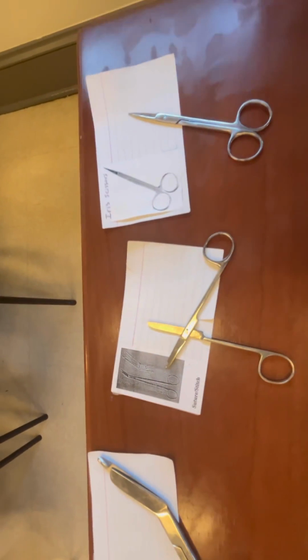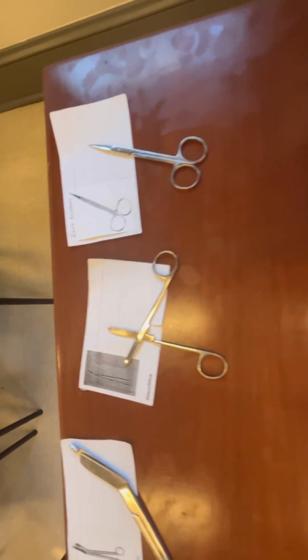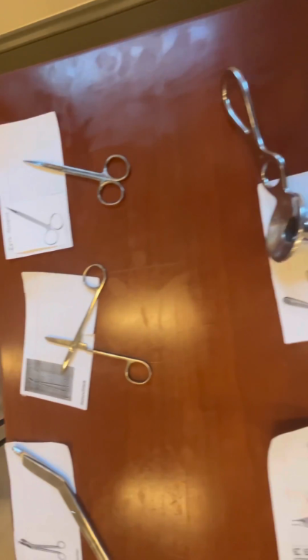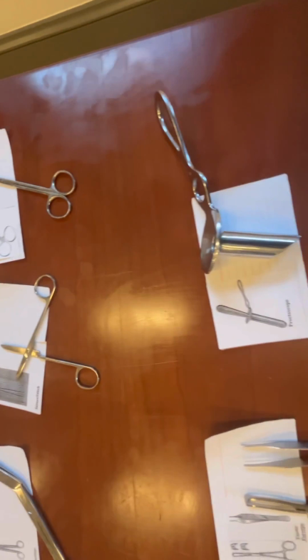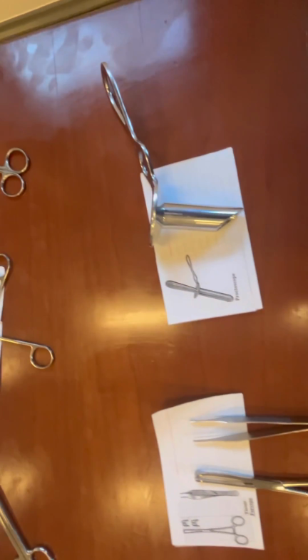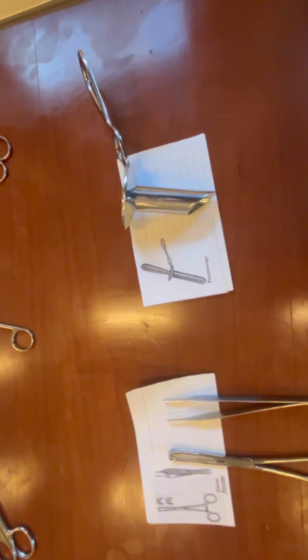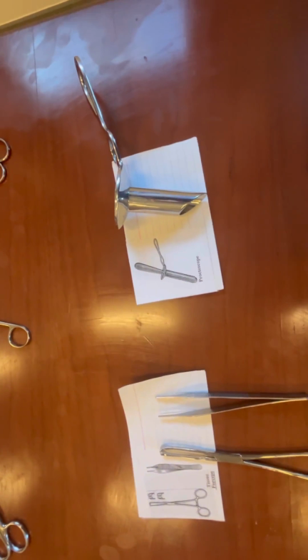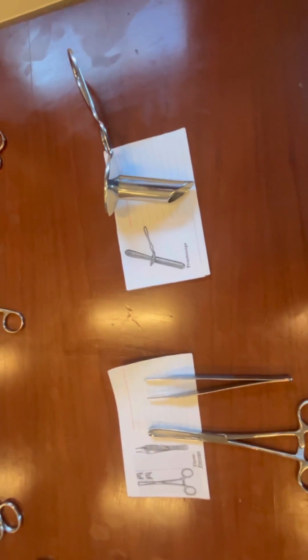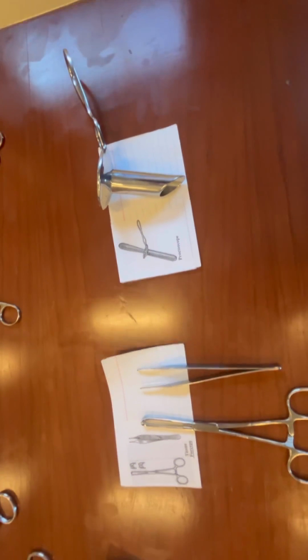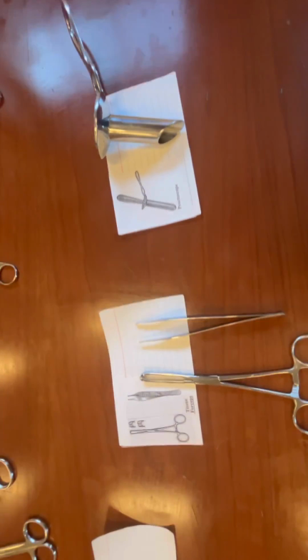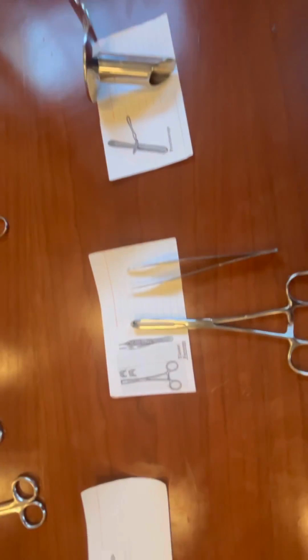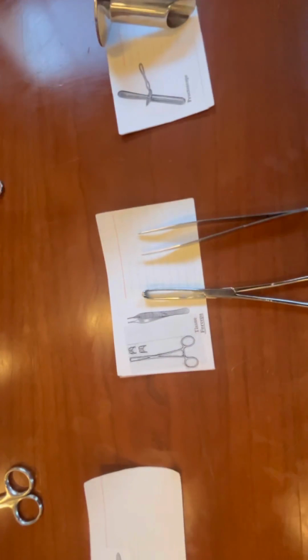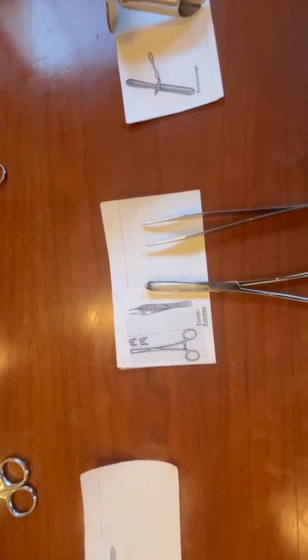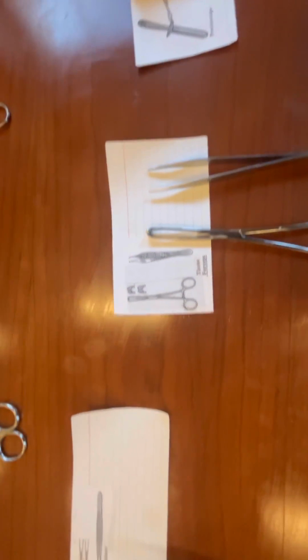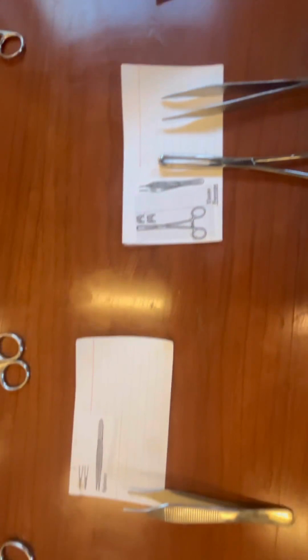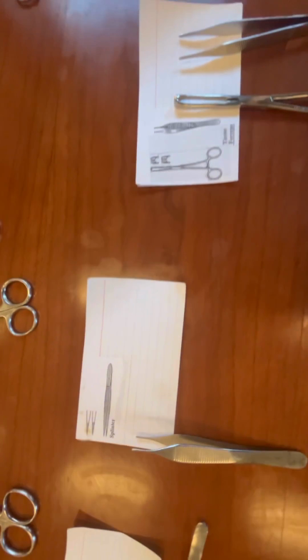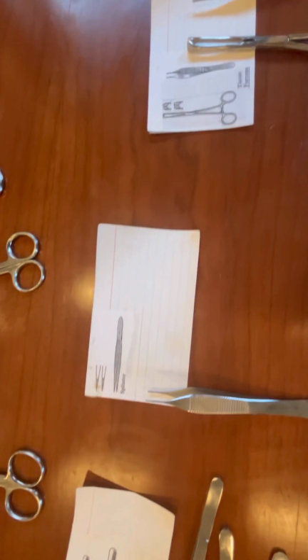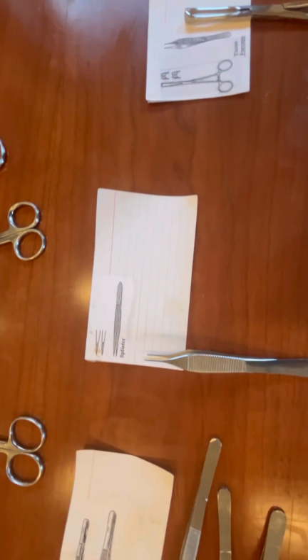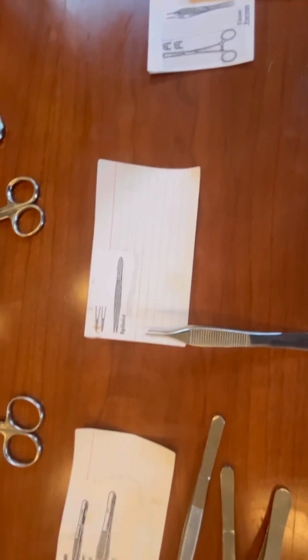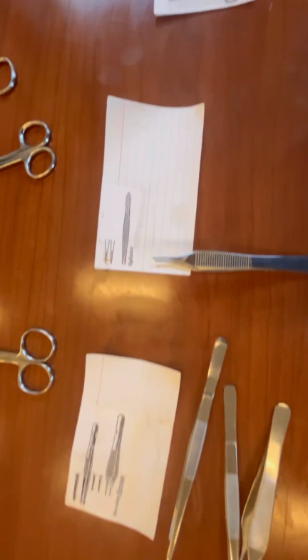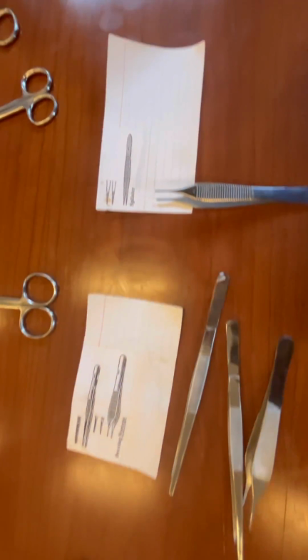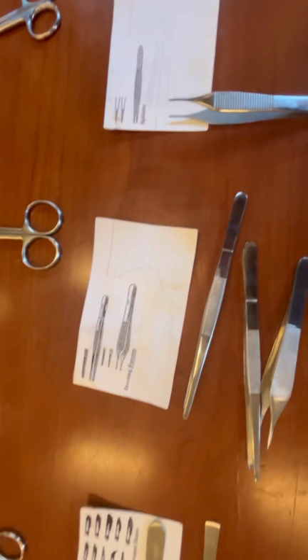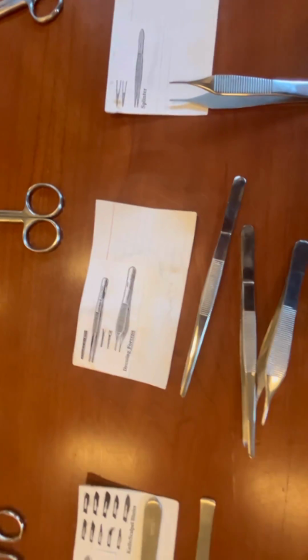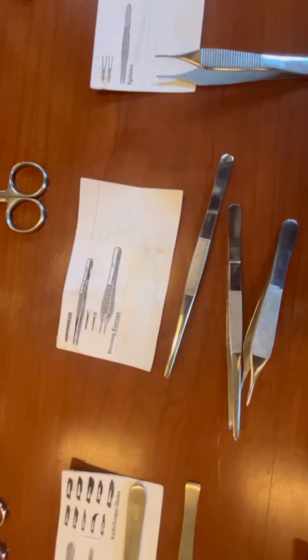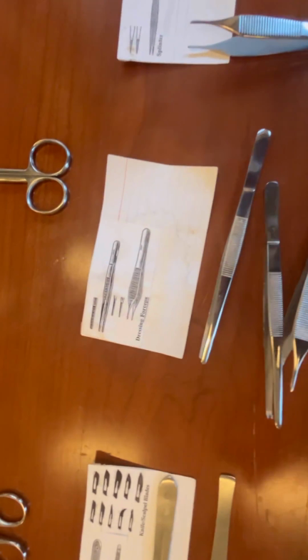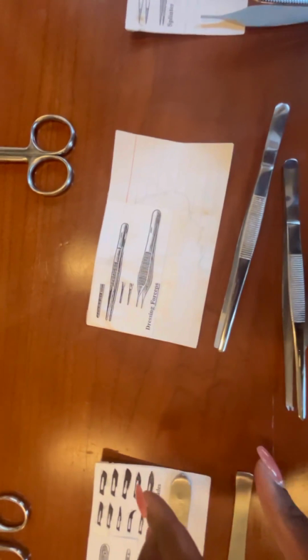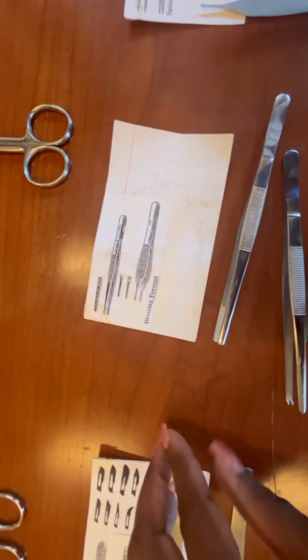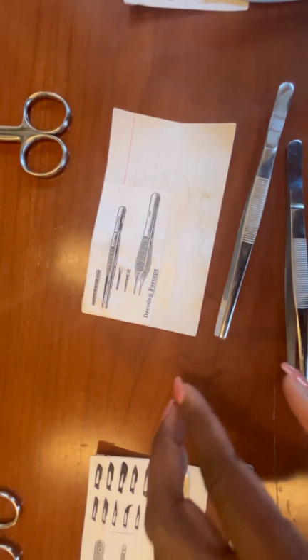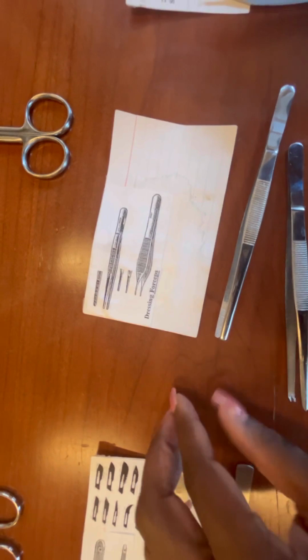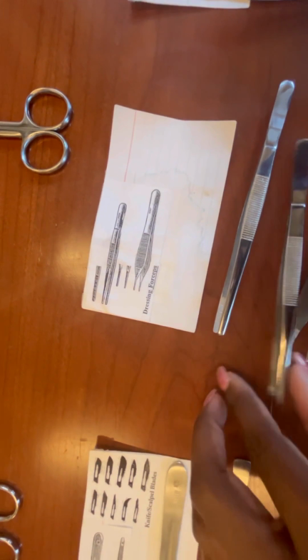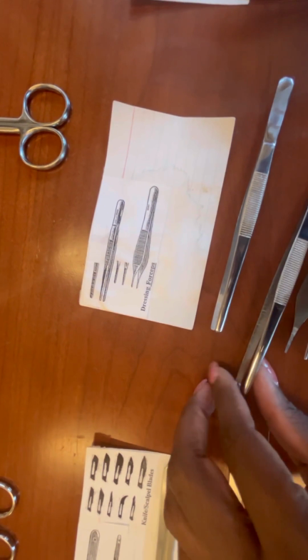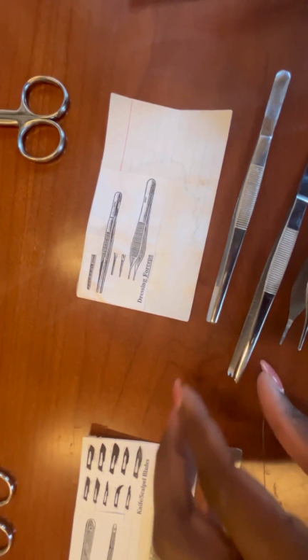There's a proctoscope there. There are different types of forceps — you've got tissue forceps and dressing forceps. Notice the difference between the spring handles and the ratchet handles, which look like scissors.